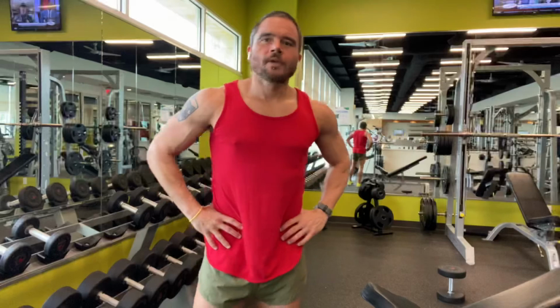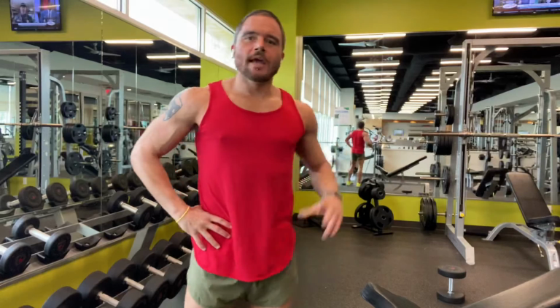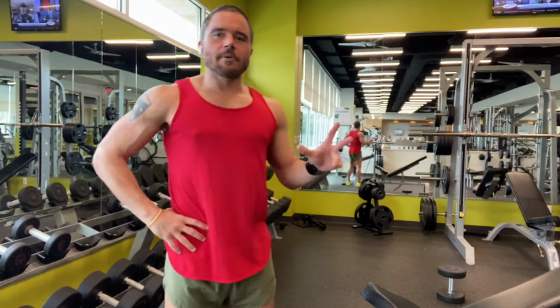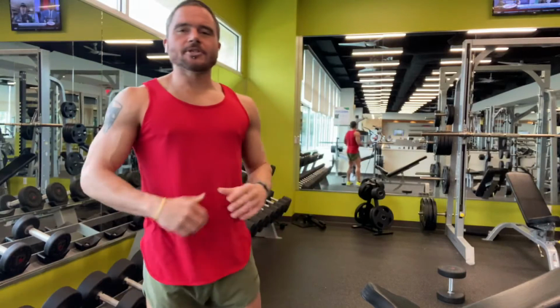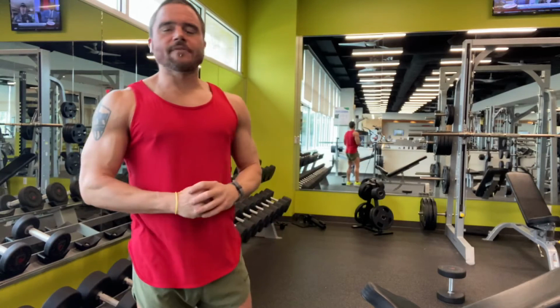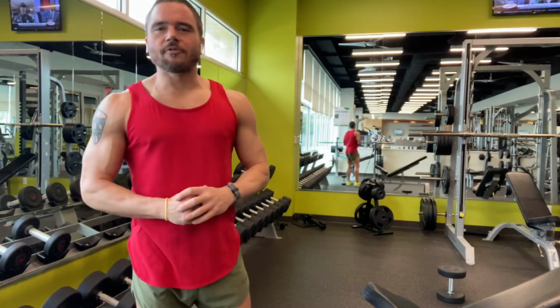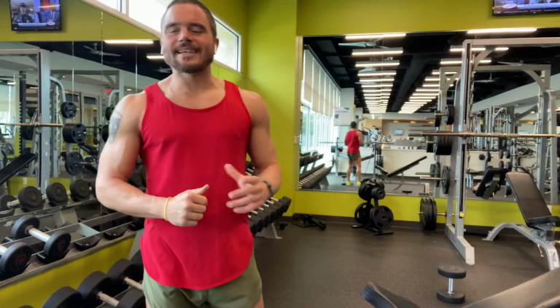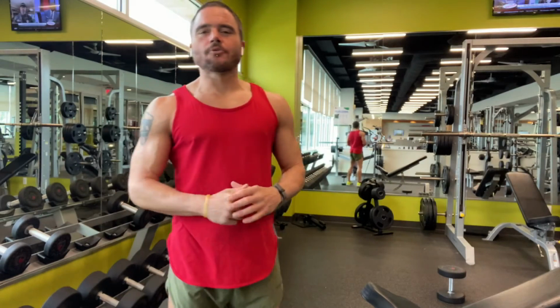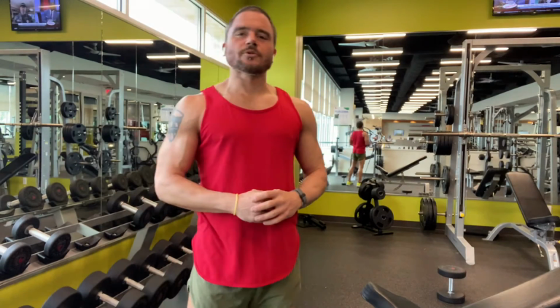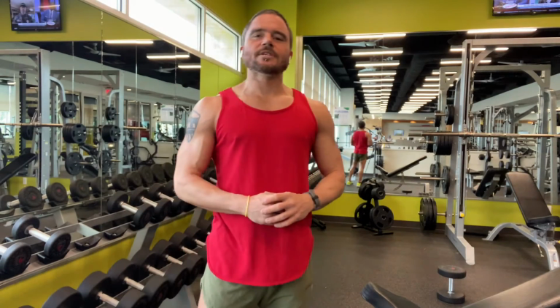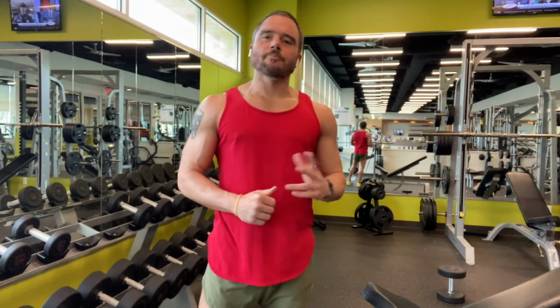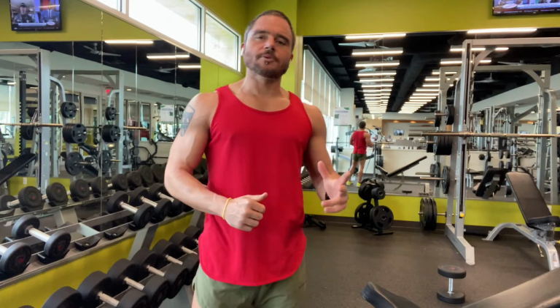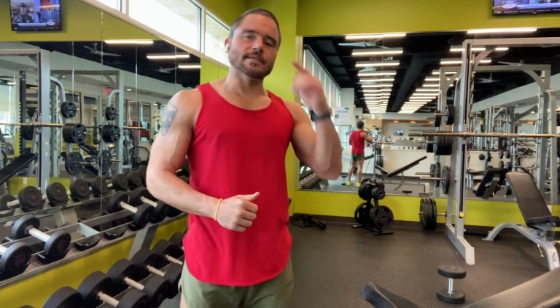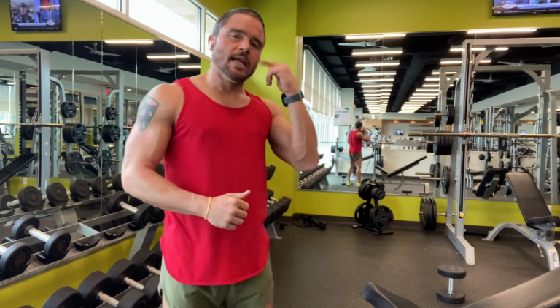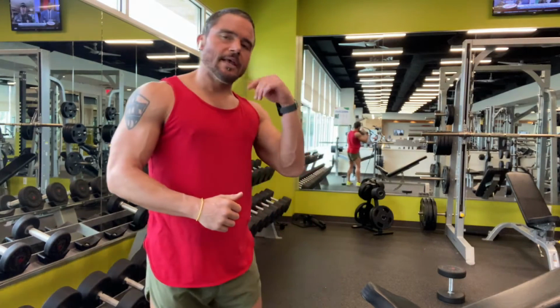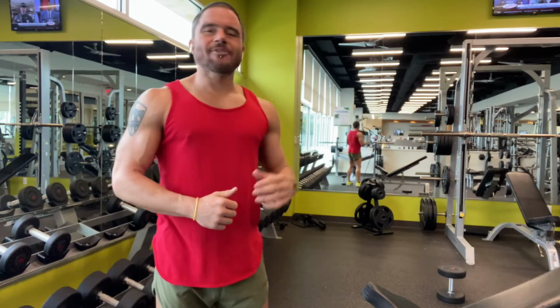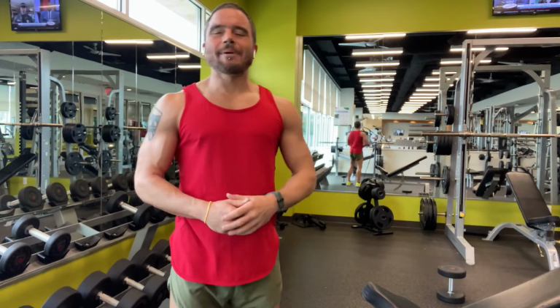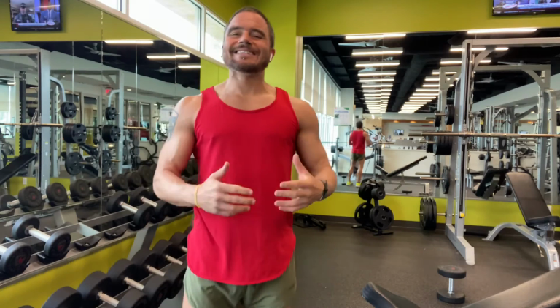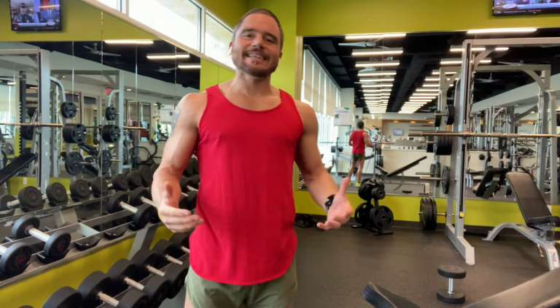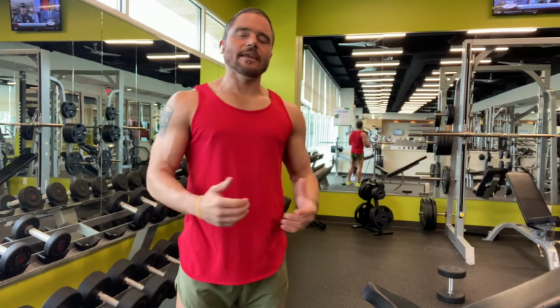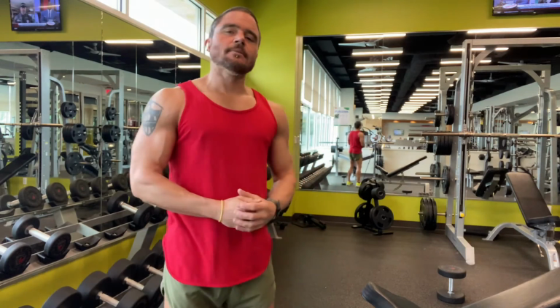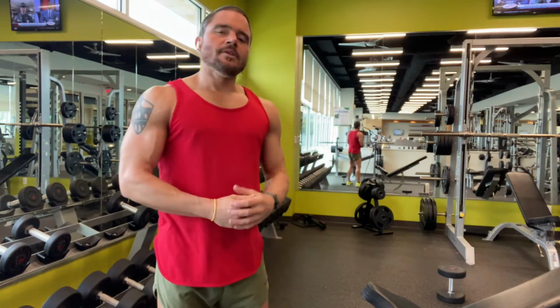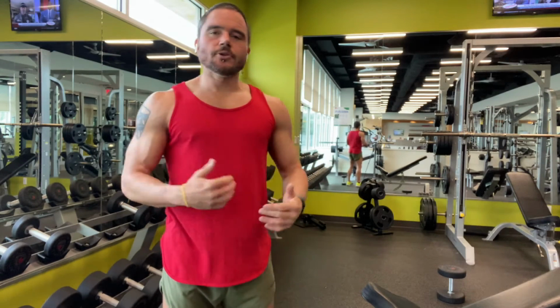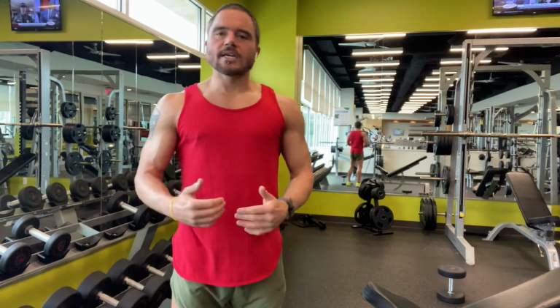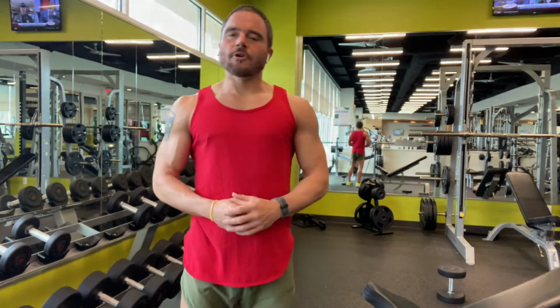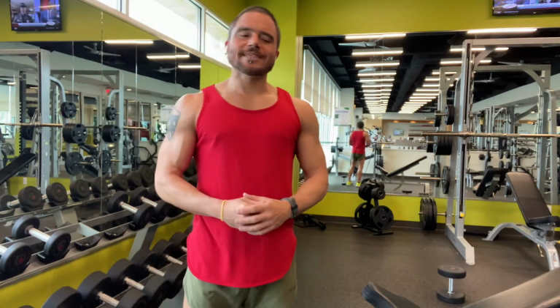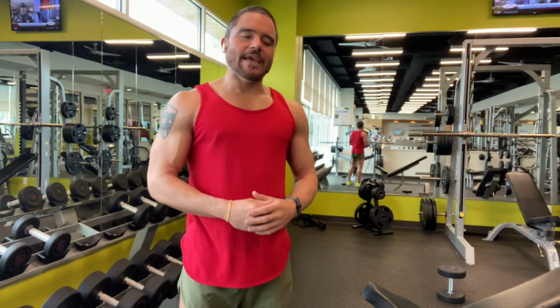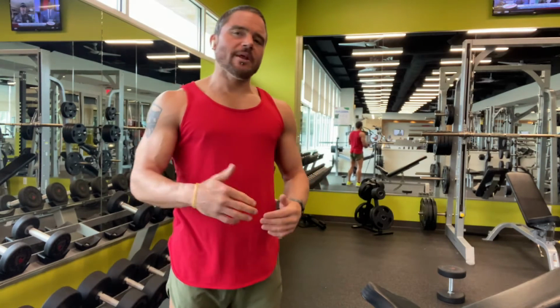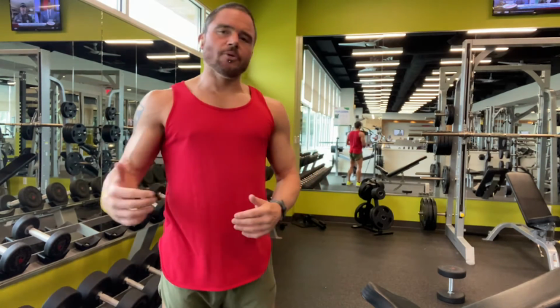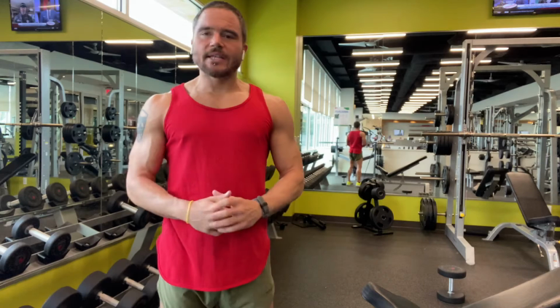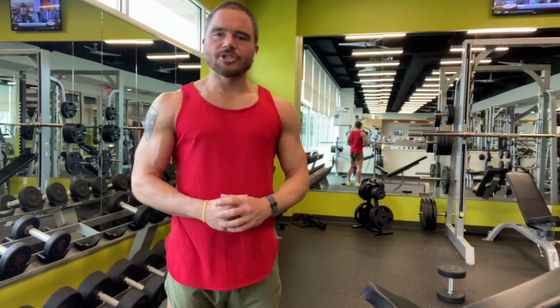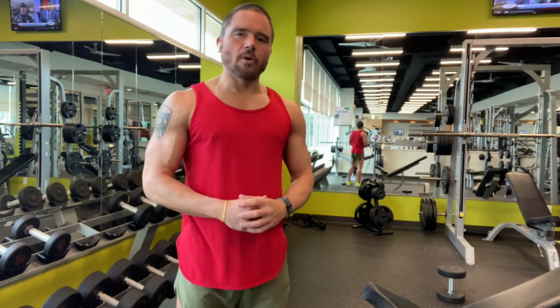Hey, what's up everybody? It's Coach Jeff Hans from the Texas Health Resource Fitness Center in Prosper, Texas. And today I'm talking about intensity techniques. These are utilized for the intermediate to advanced gym-goer.